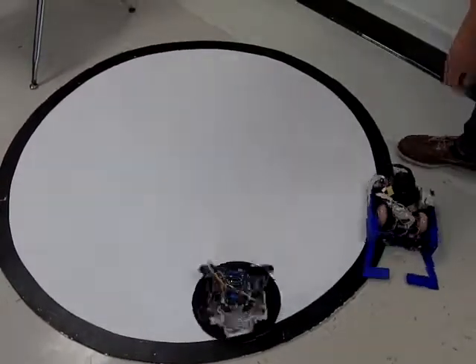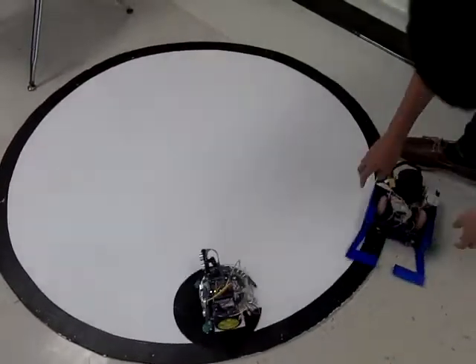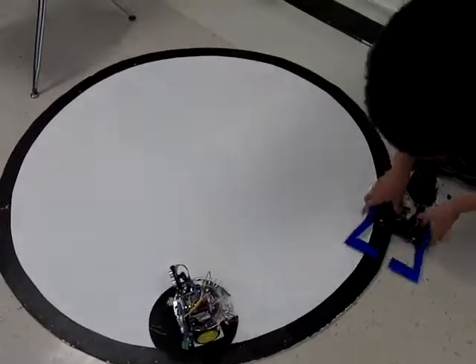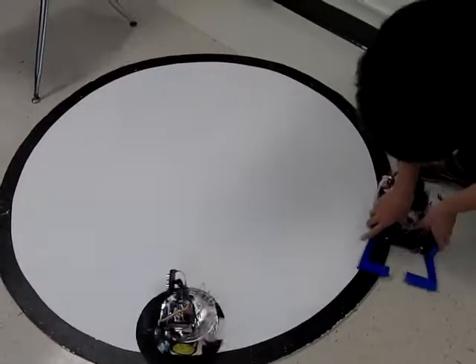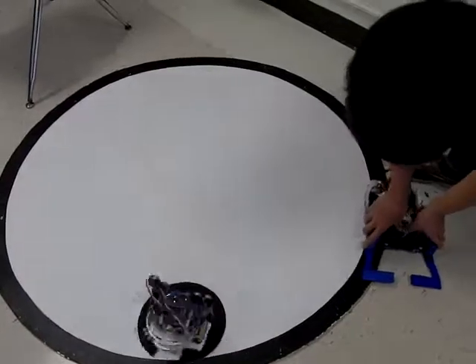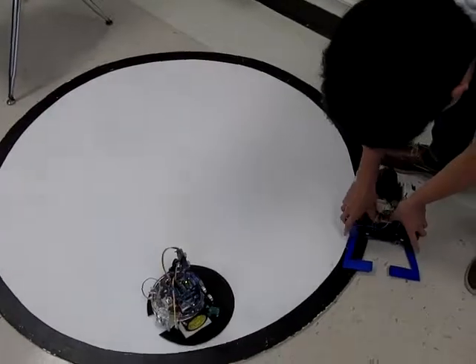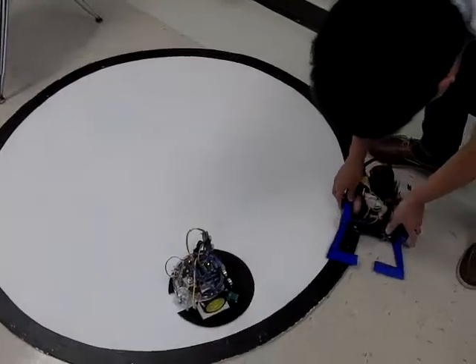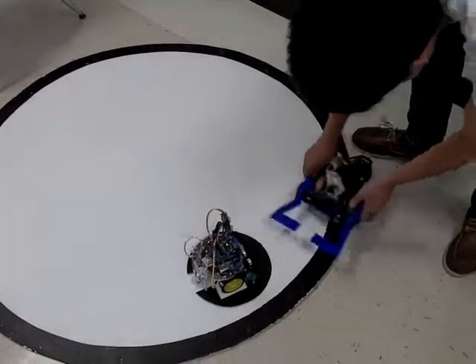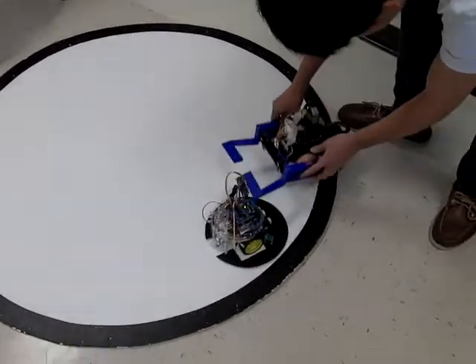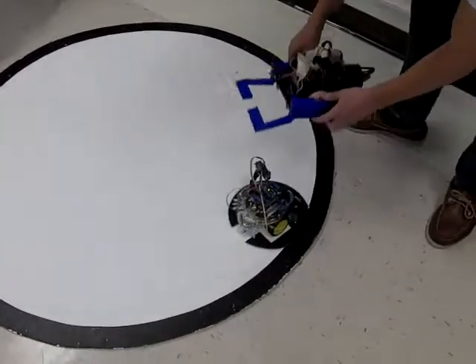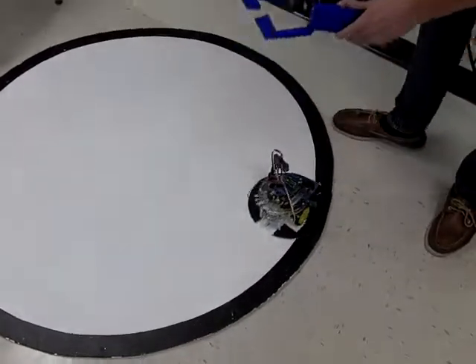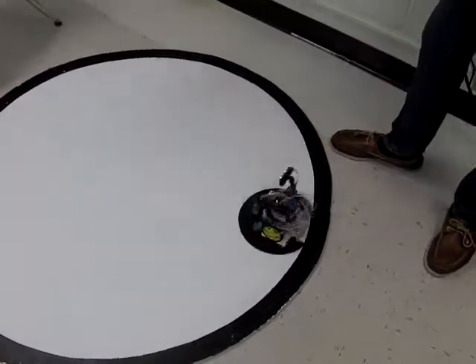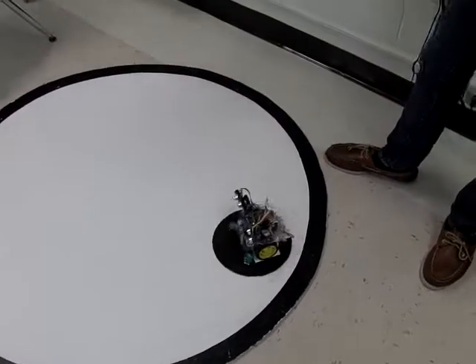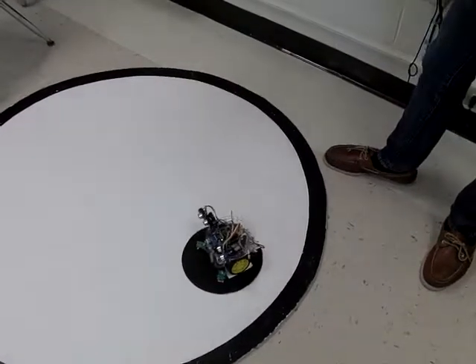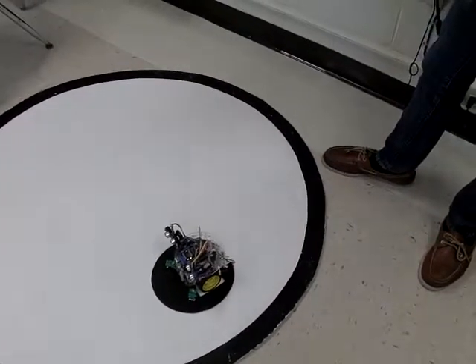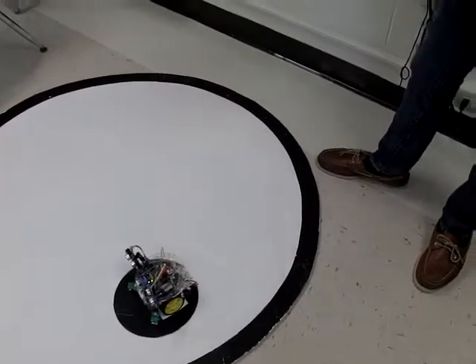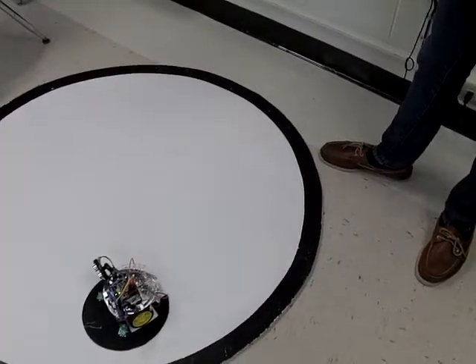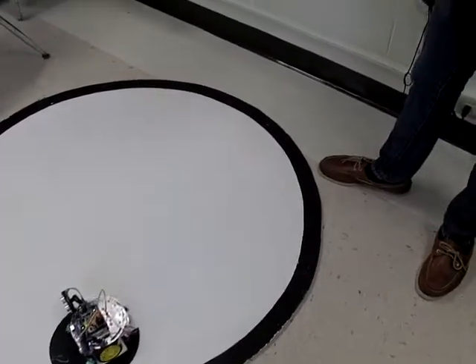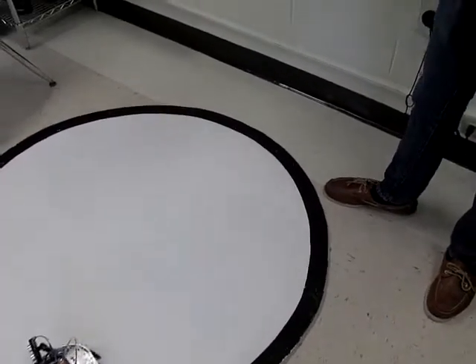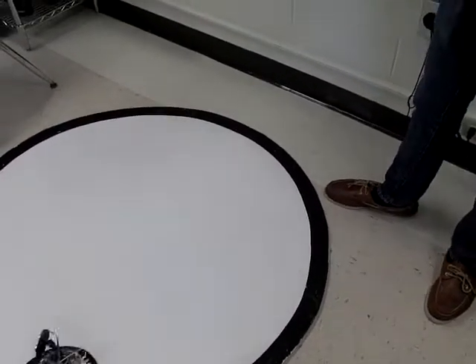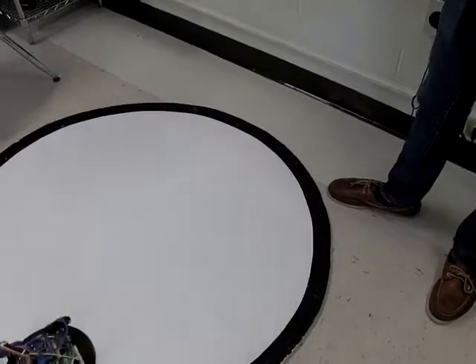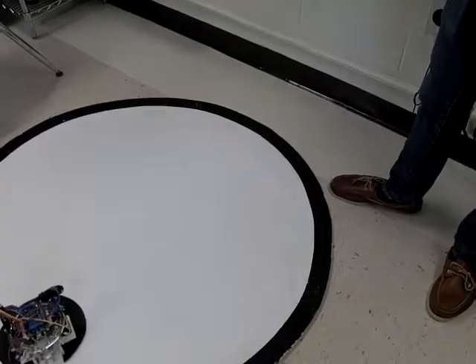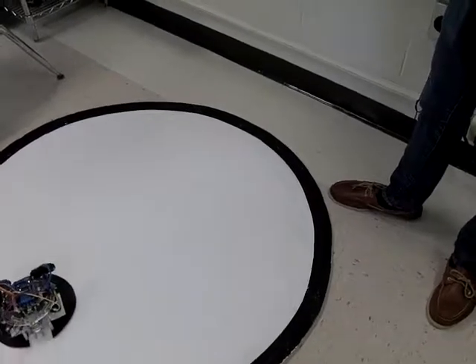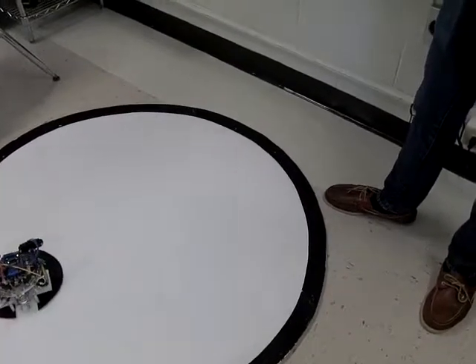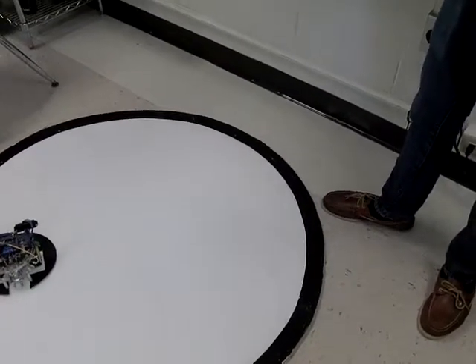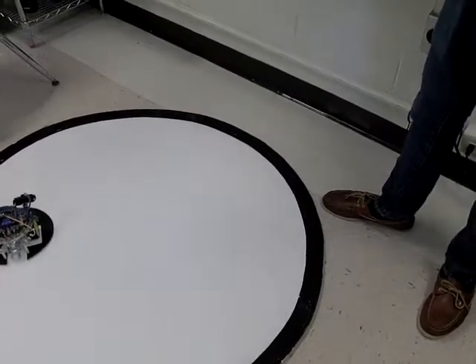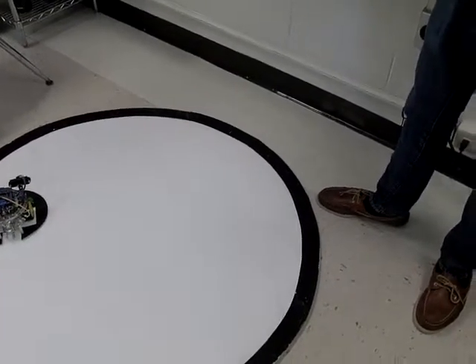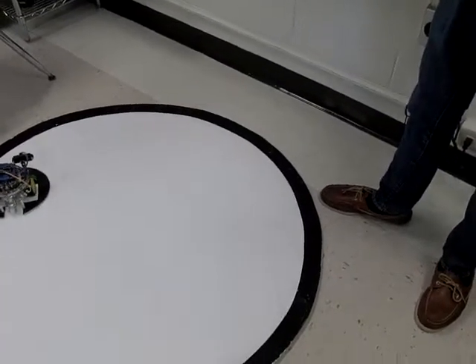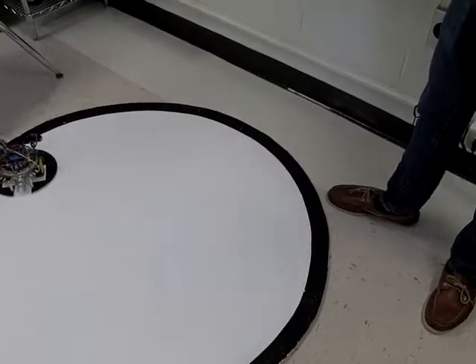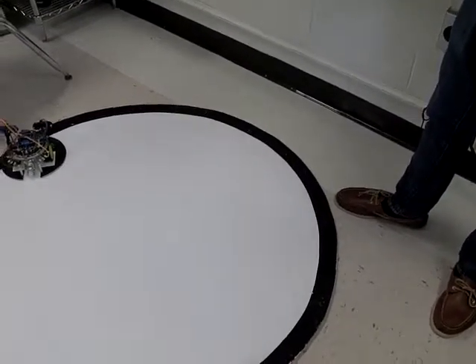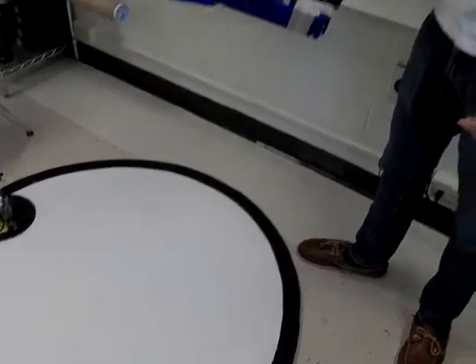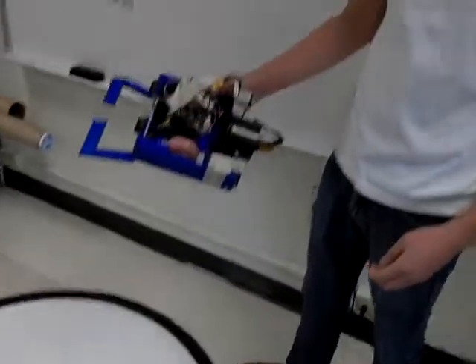So why's the fan on? Well, after the one sumo battle, my sumo would just go right out. I don't know why — I'm still going to figure it out.